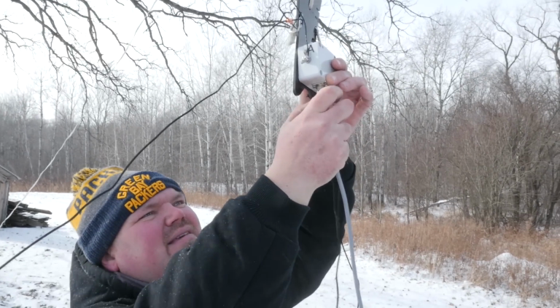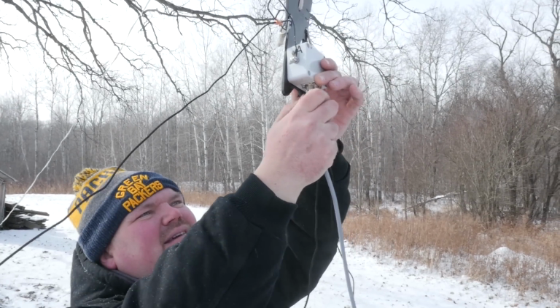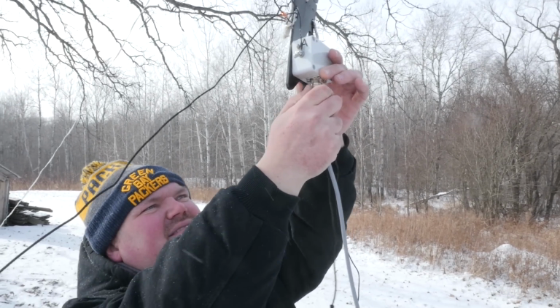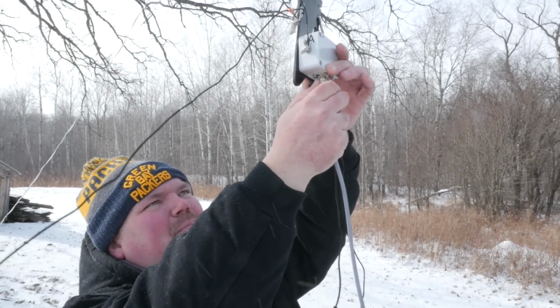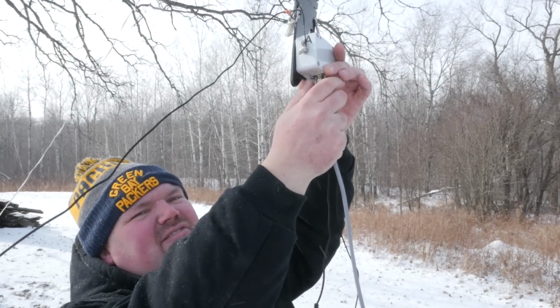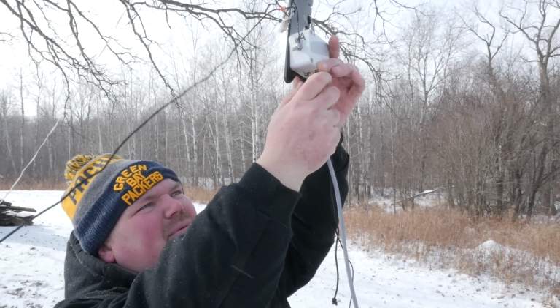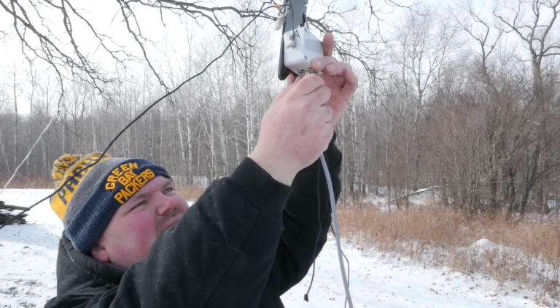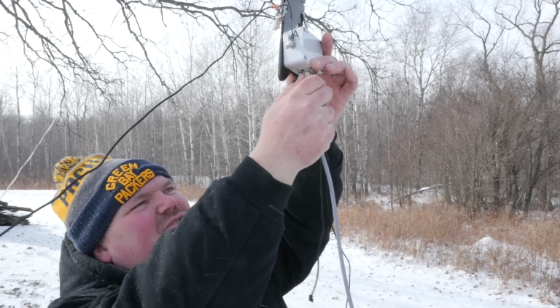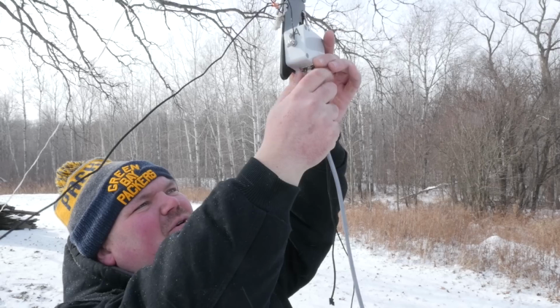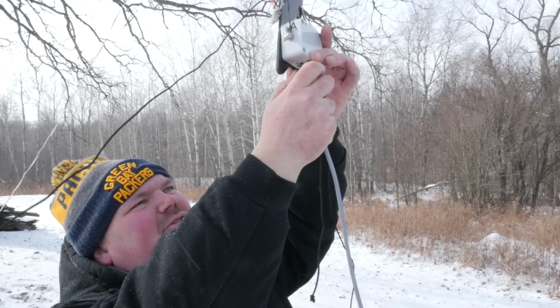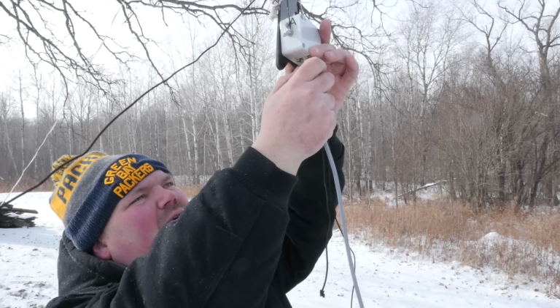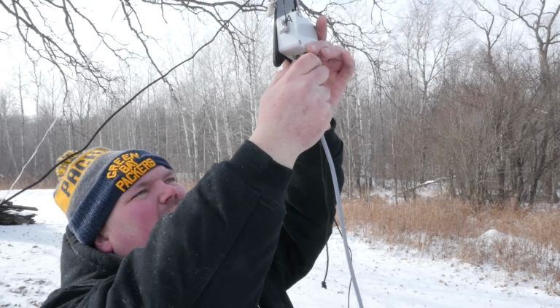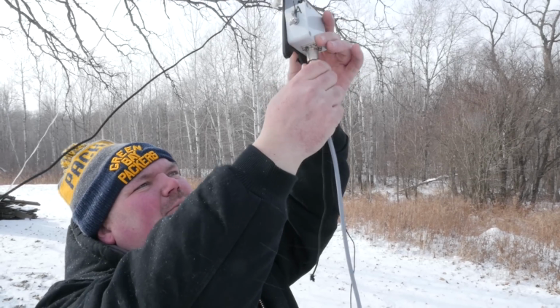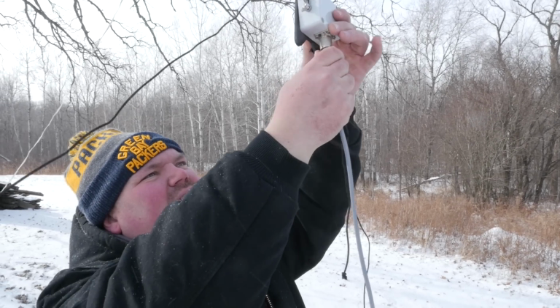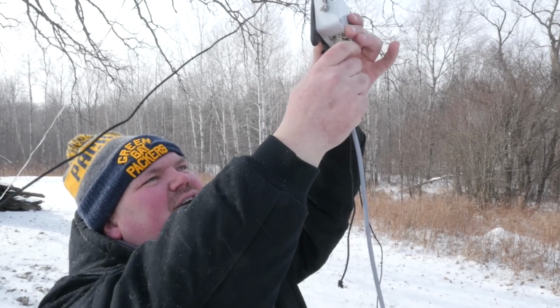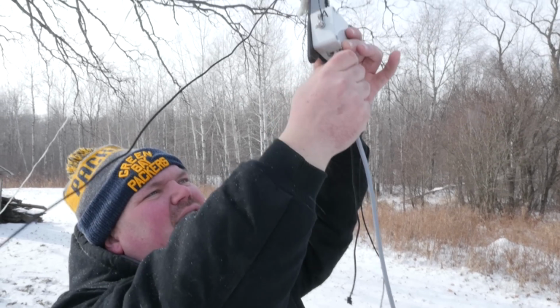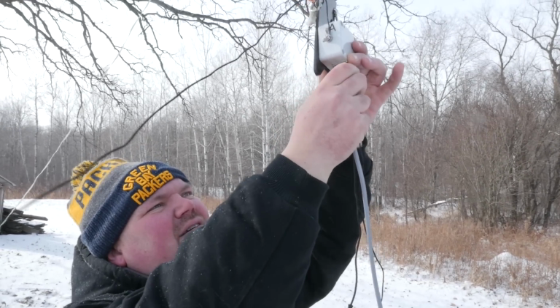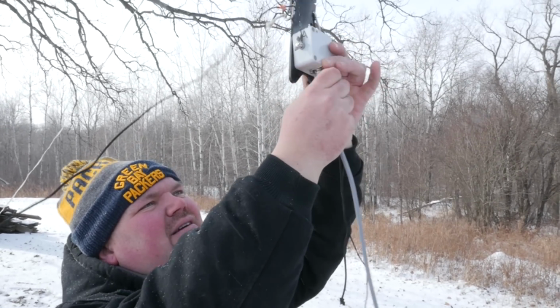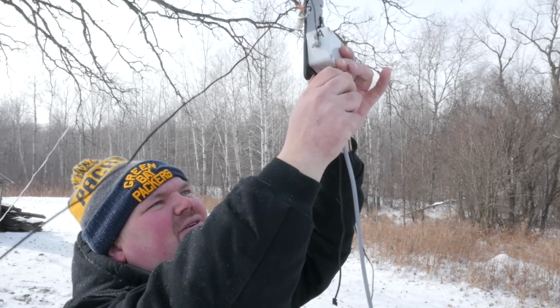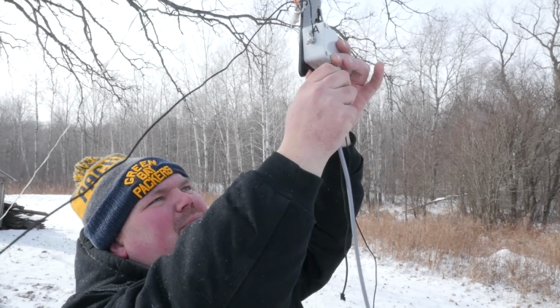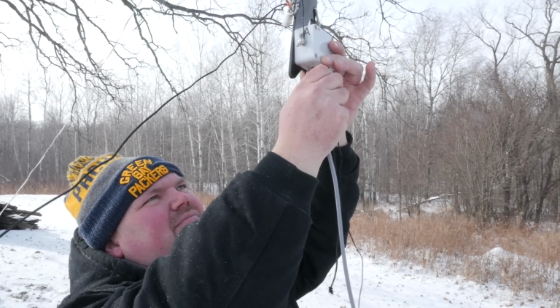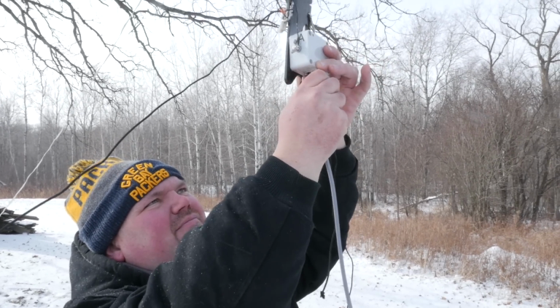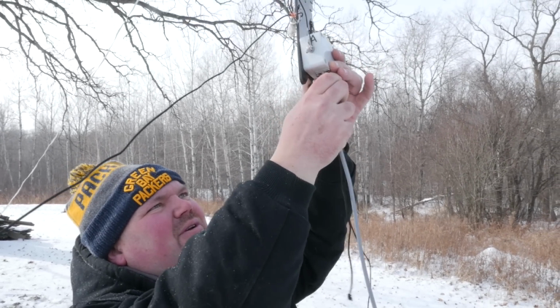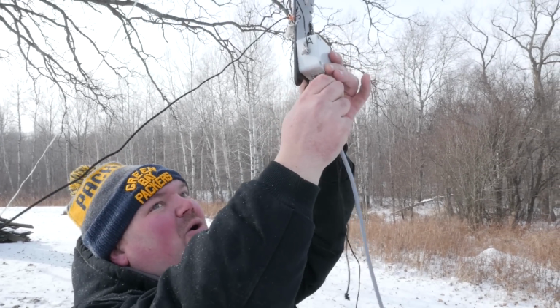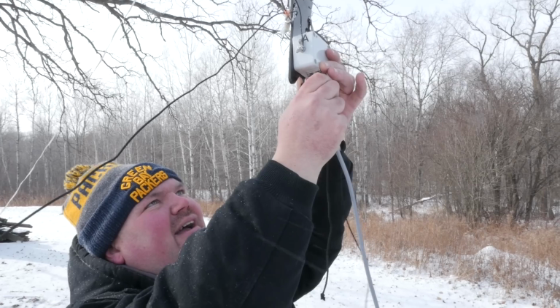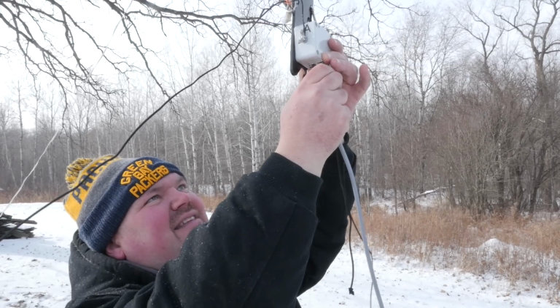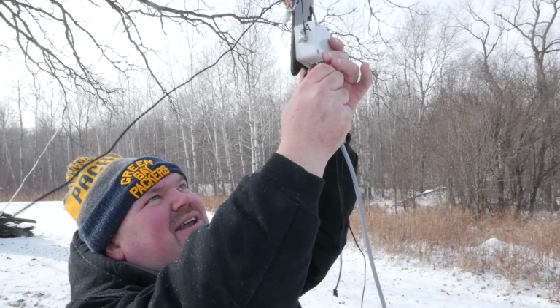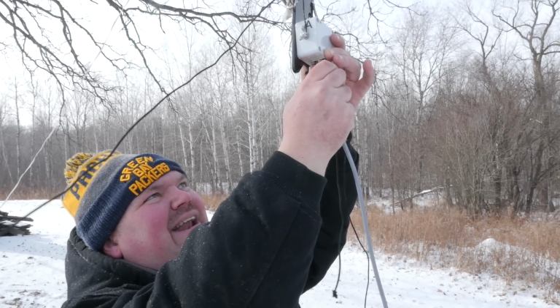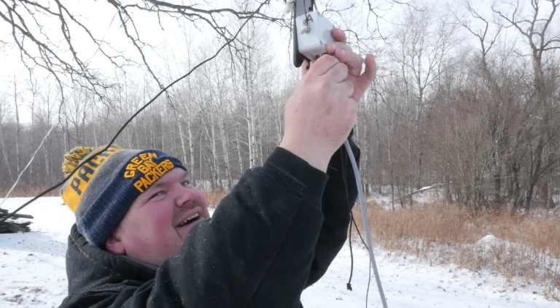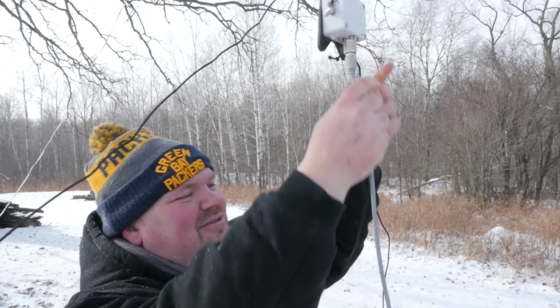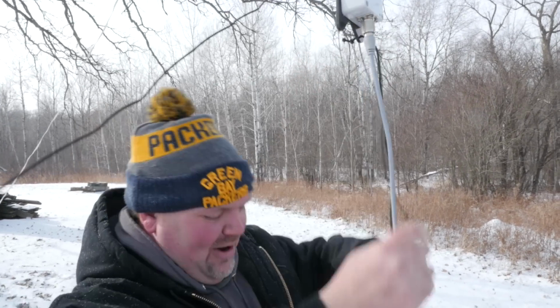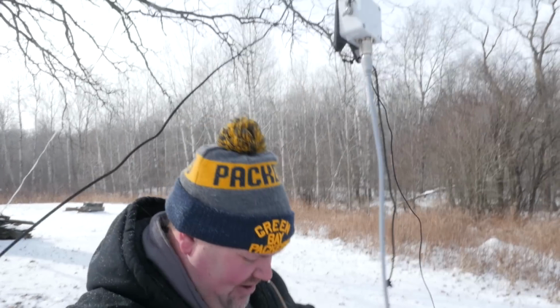This is a temporary setup. It's going to be down in 24 hours, so we're not going to weatherproof the connector. We're not getting rain — no, it's not going to rain anytime soon.